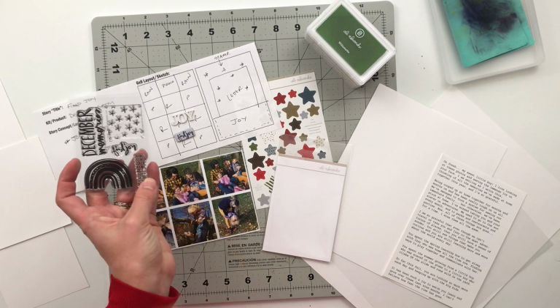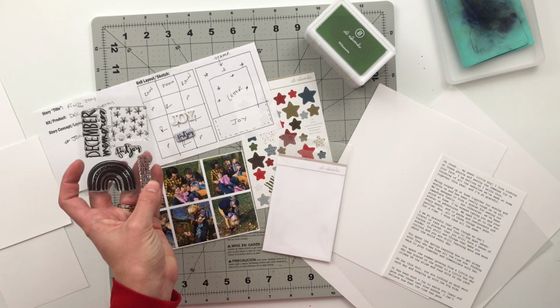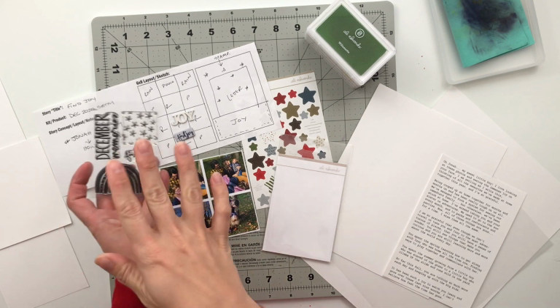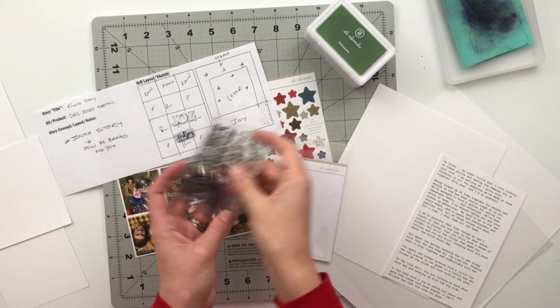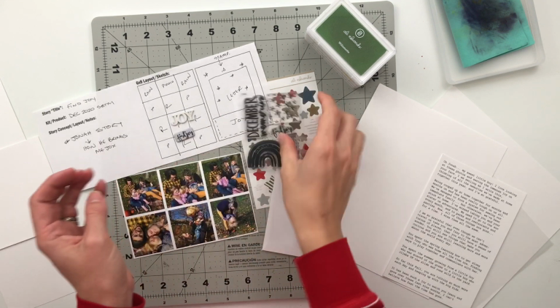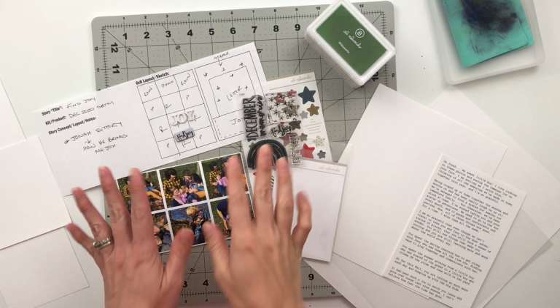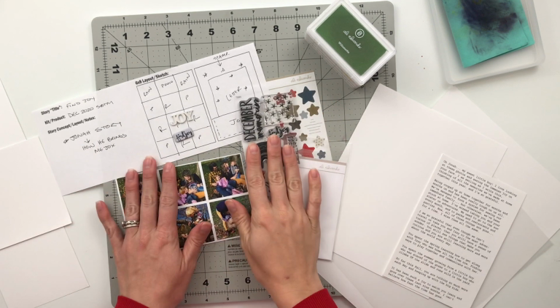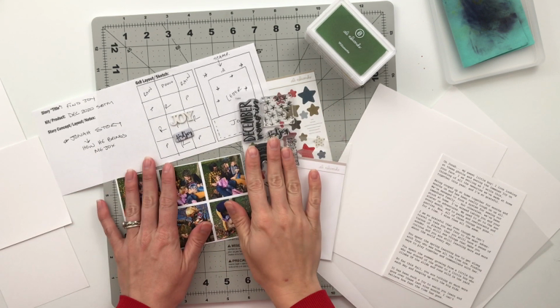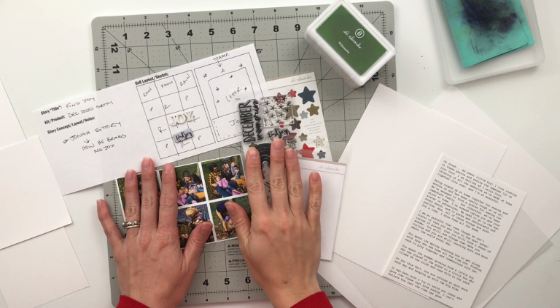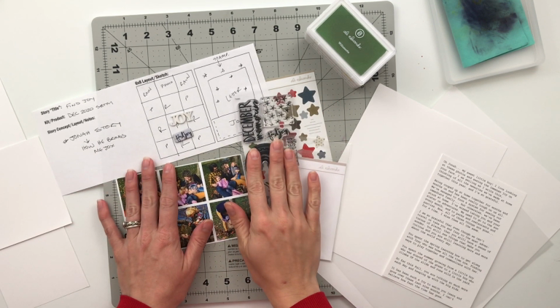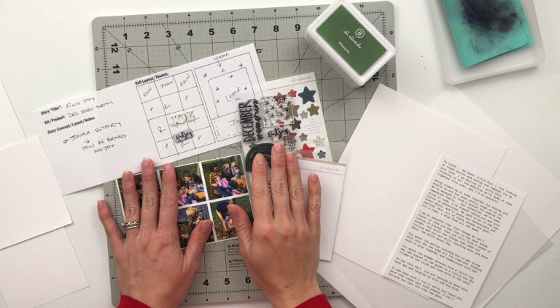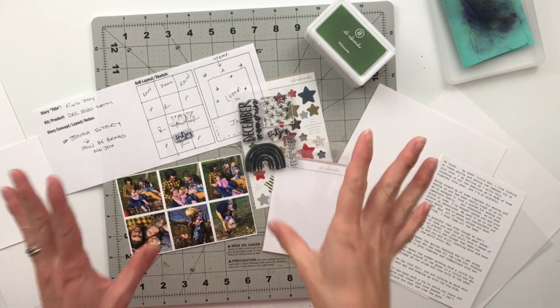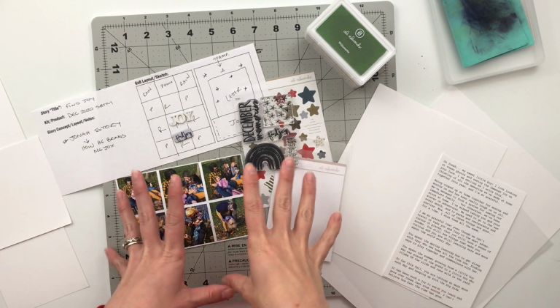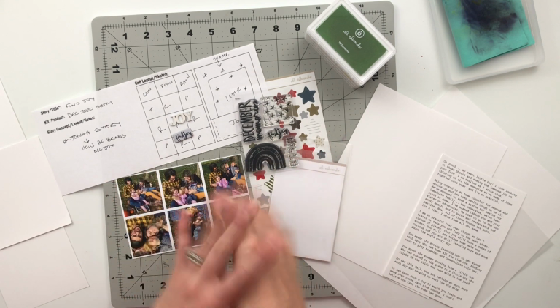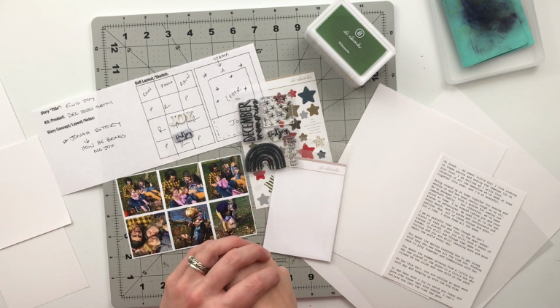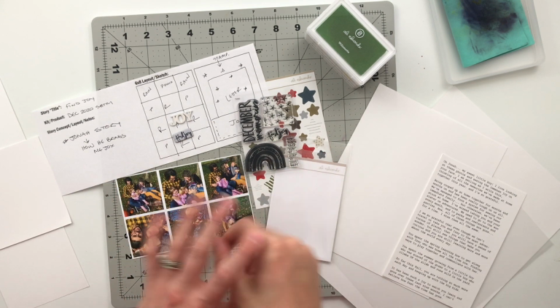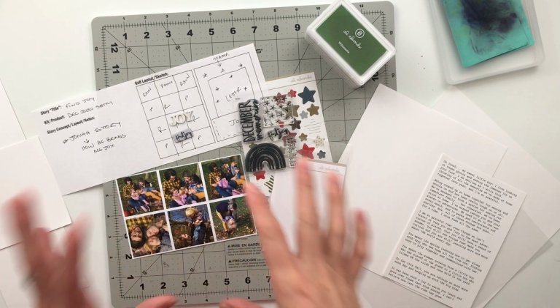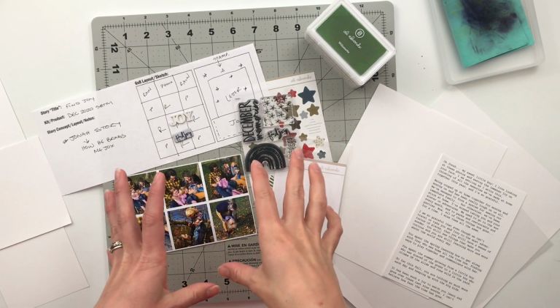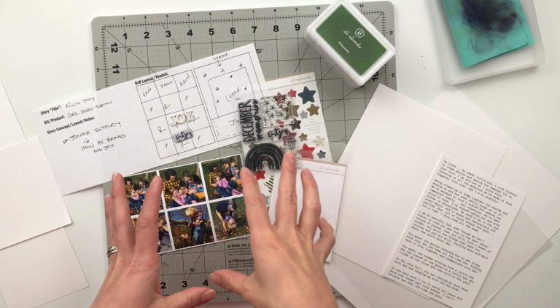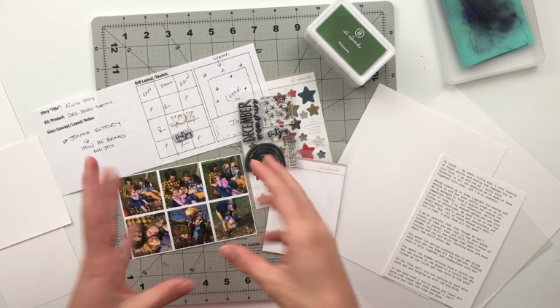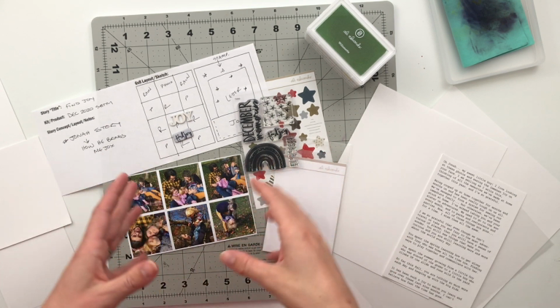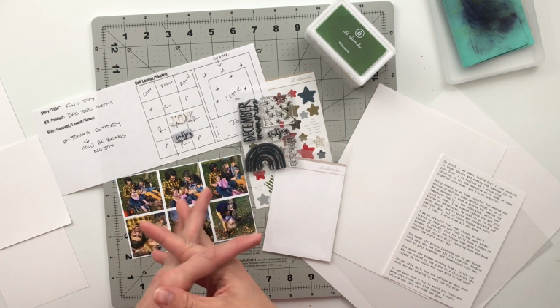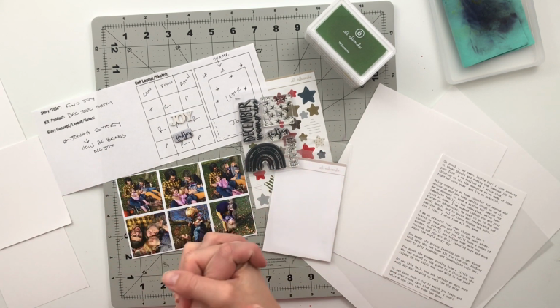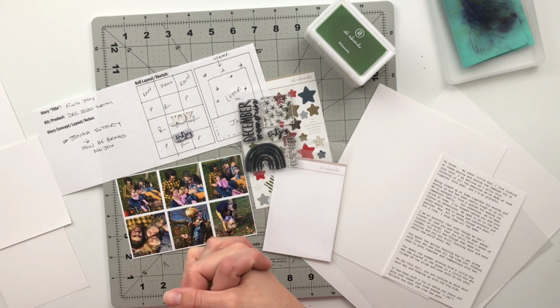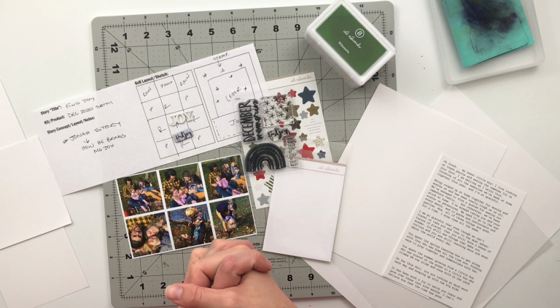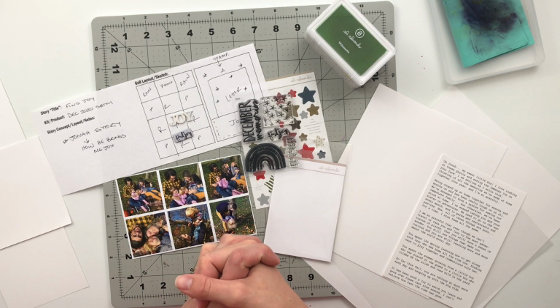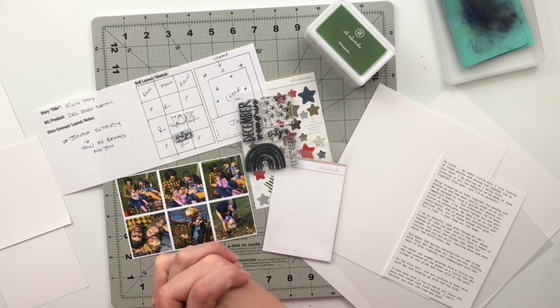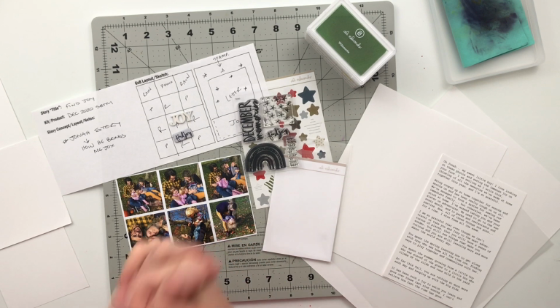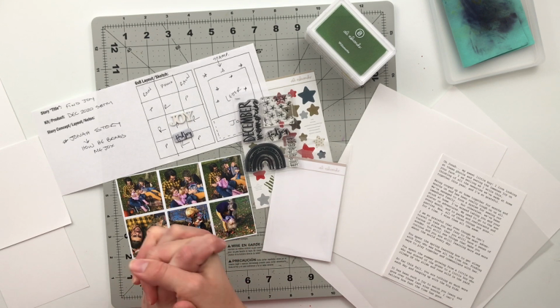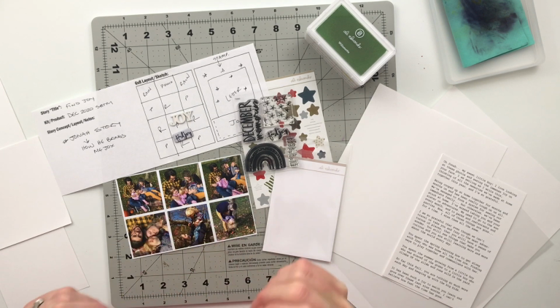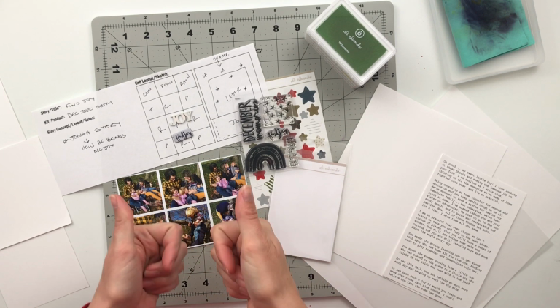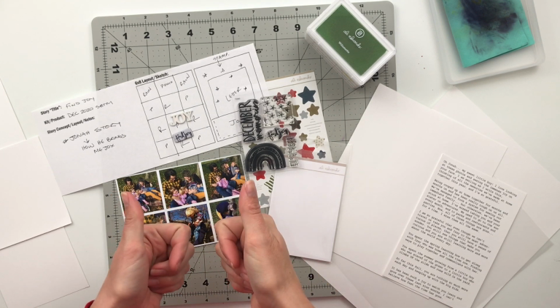What I'm going to do is go ahead and put you guys on fast forward and get this page all assembled, and then once I have everything done we will slow back down and close out for the day. So let's go ahead and get started.